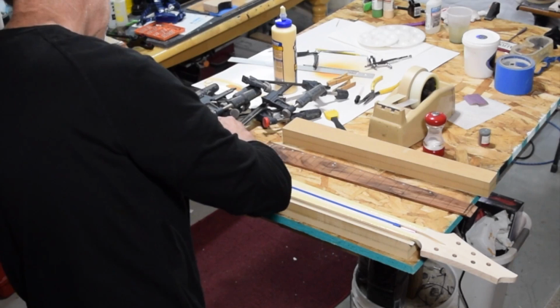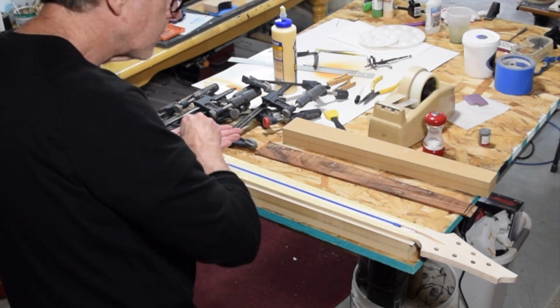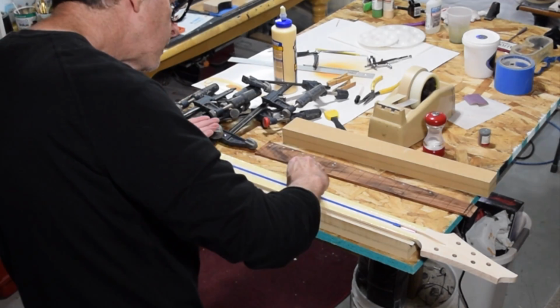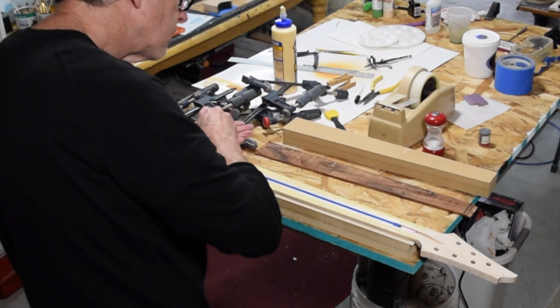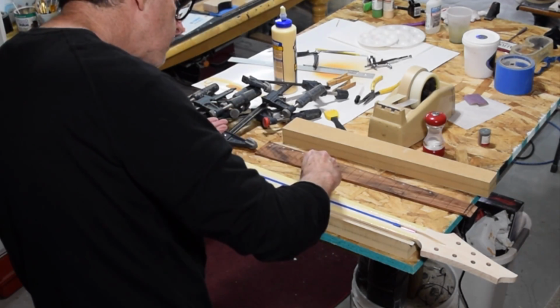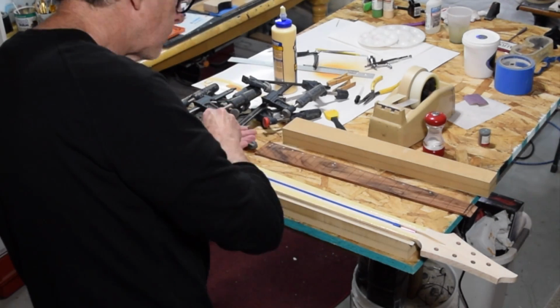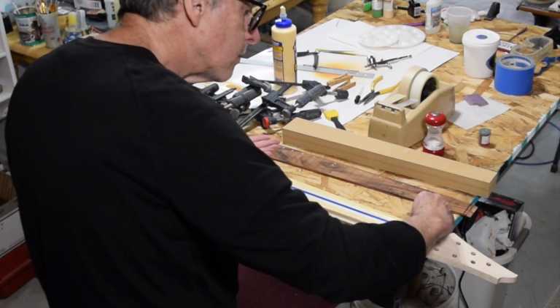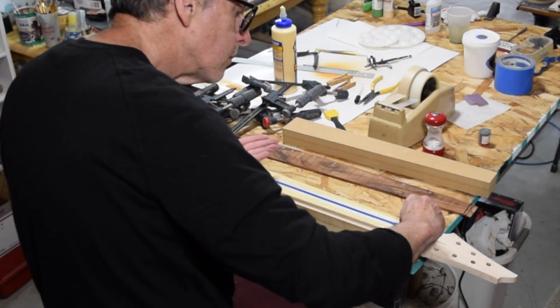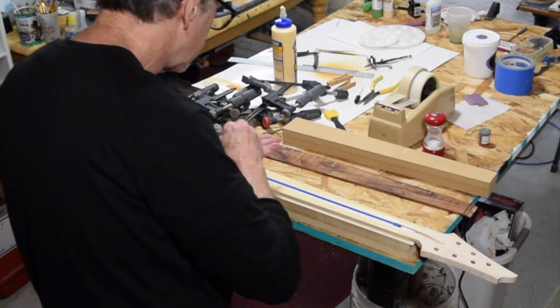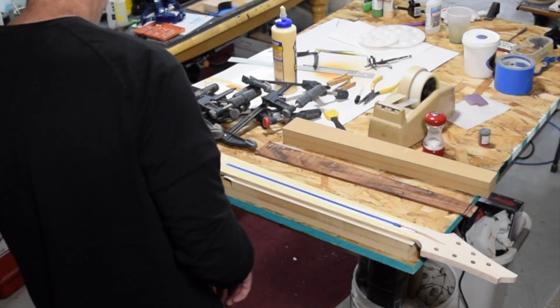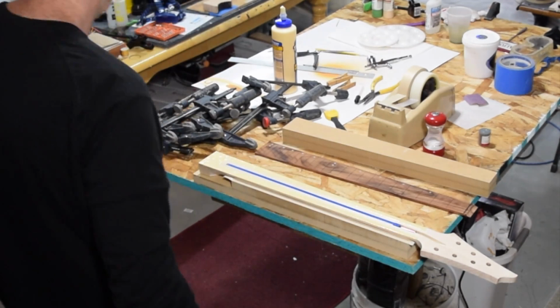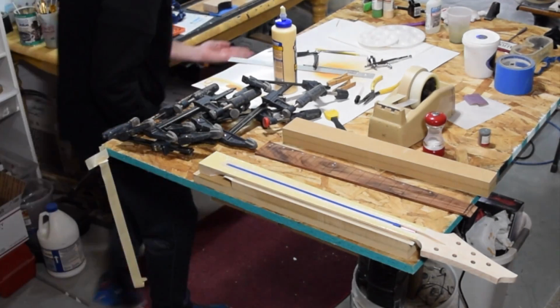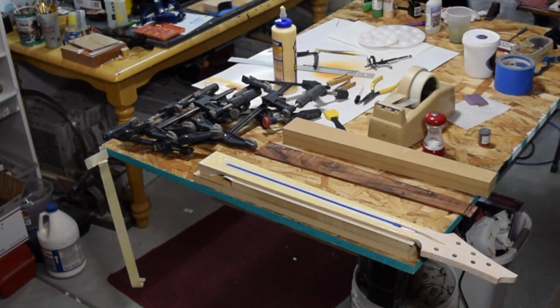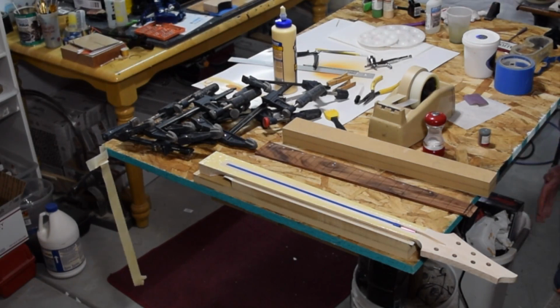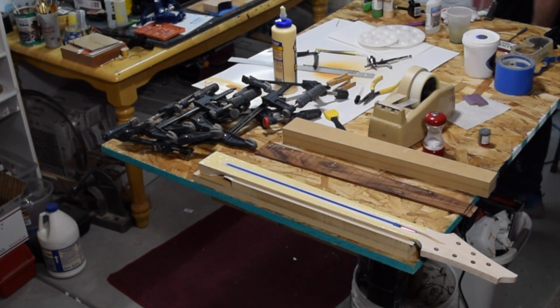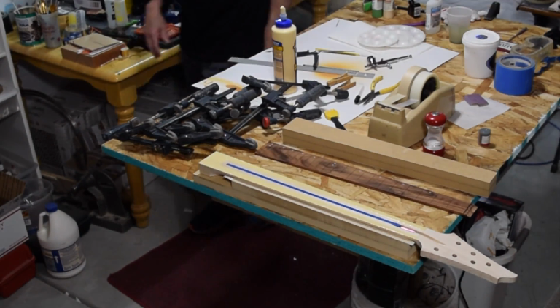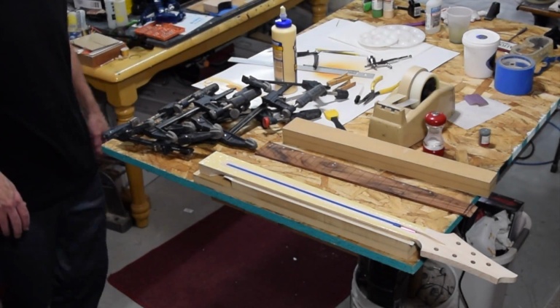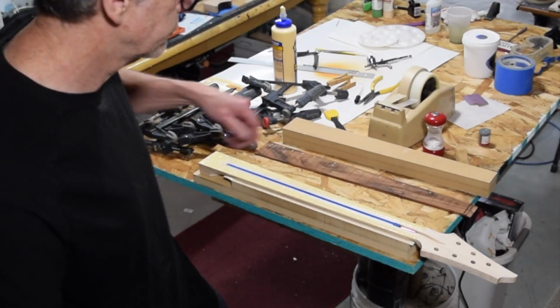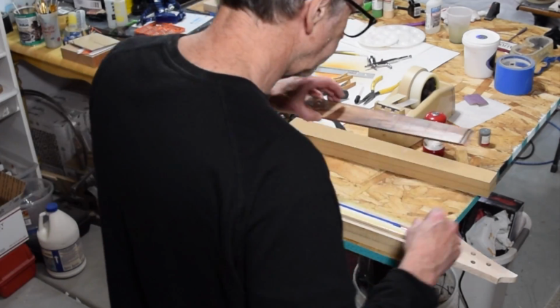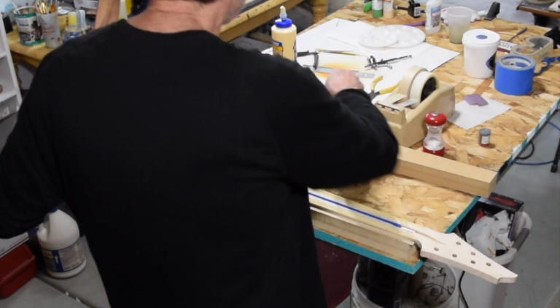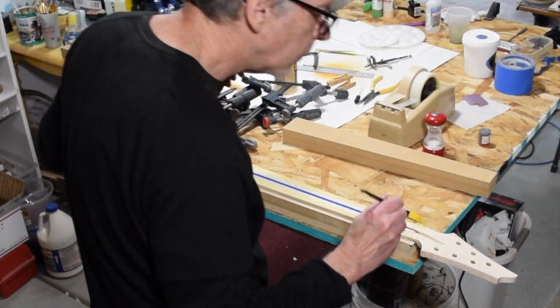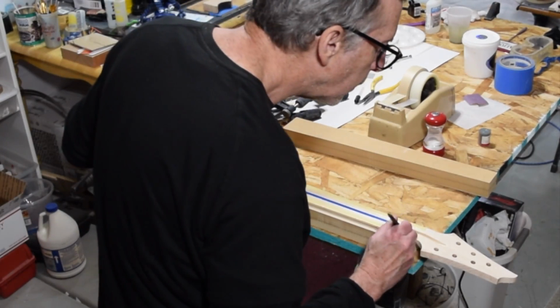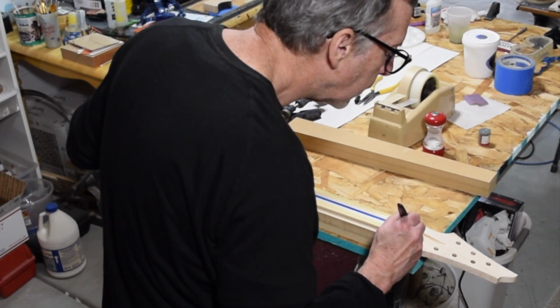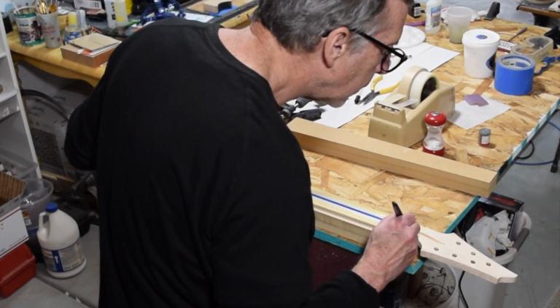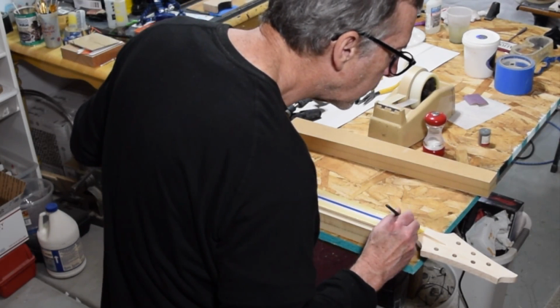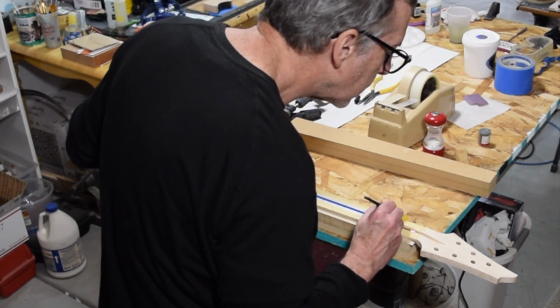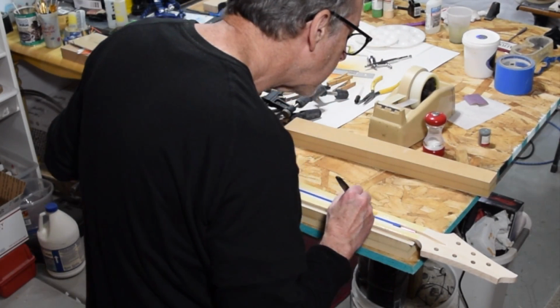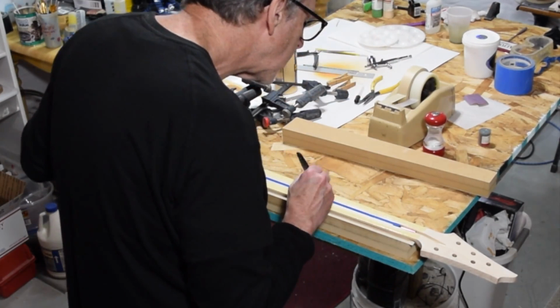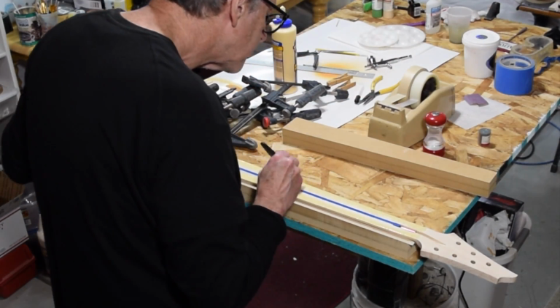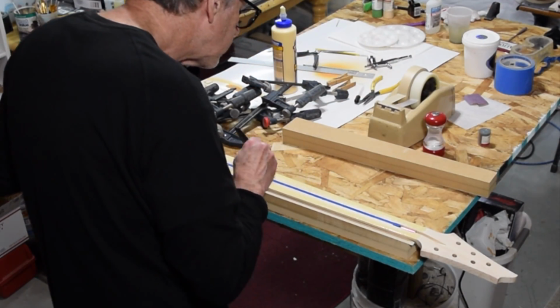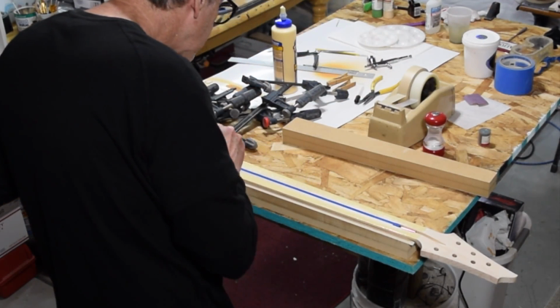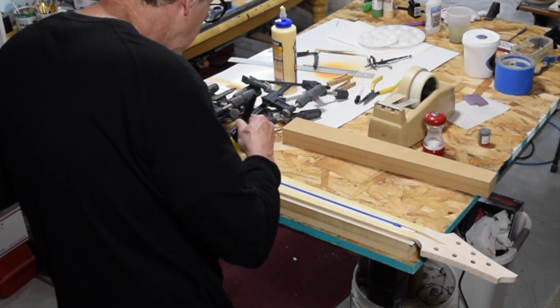And then I'll put down a couple of very small pinches of table salt. What that does is it keeps the fretboard from sliding once it's under clamping pressure.